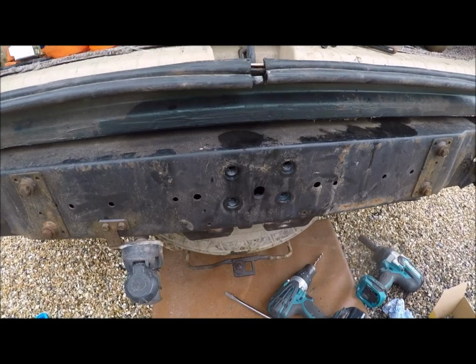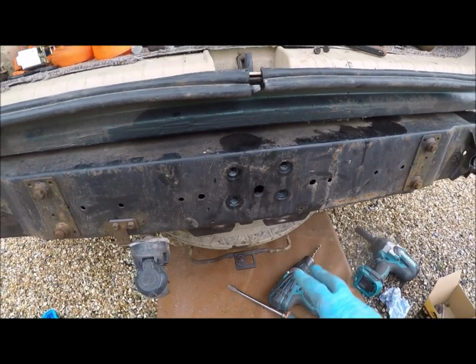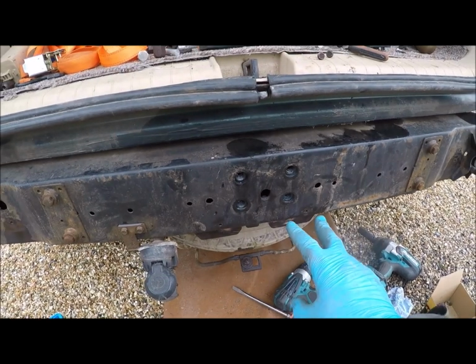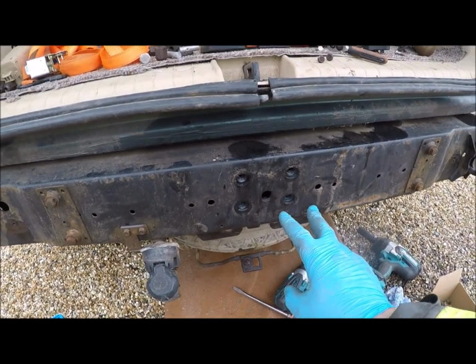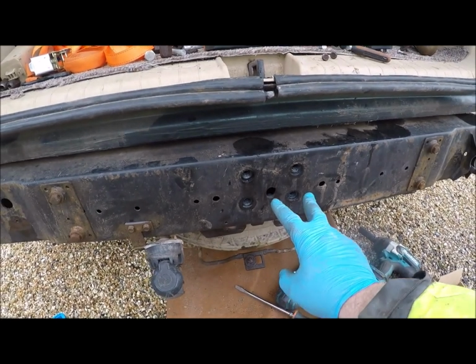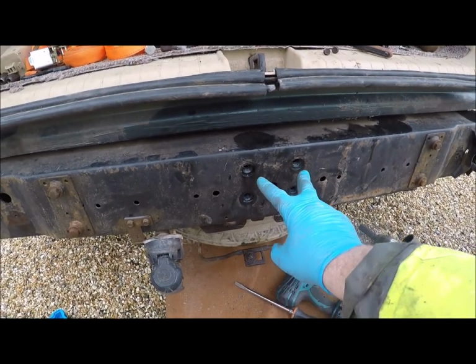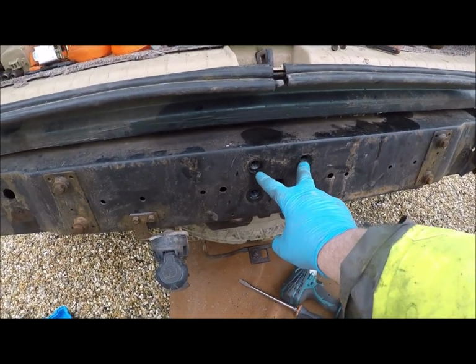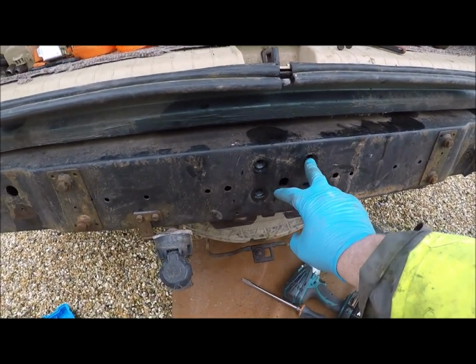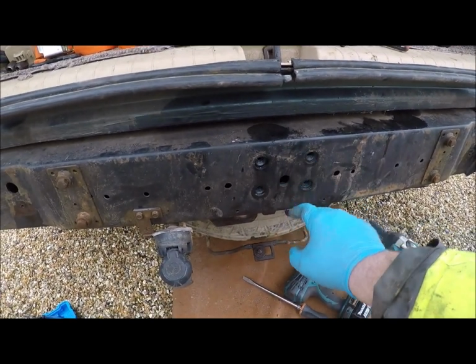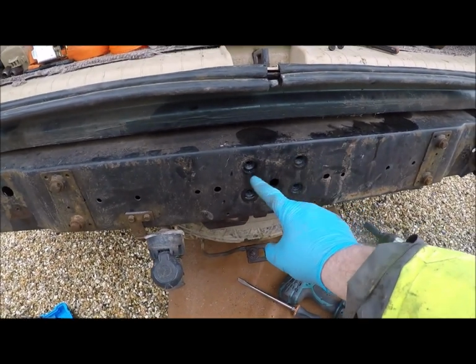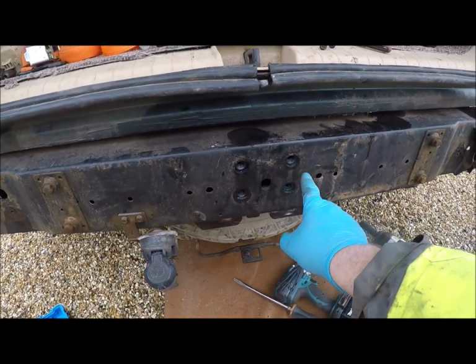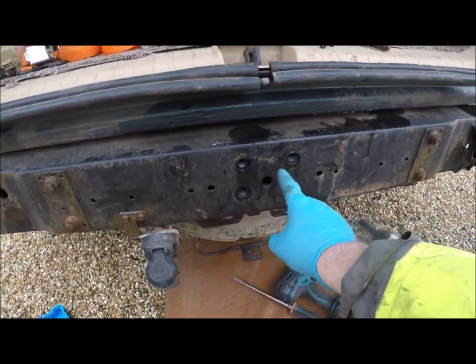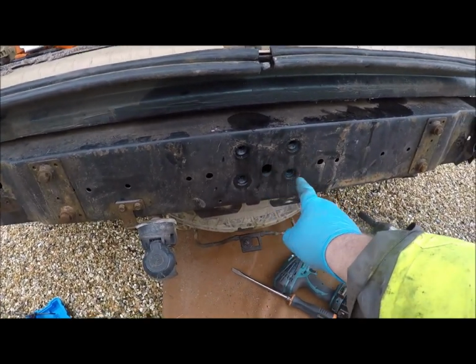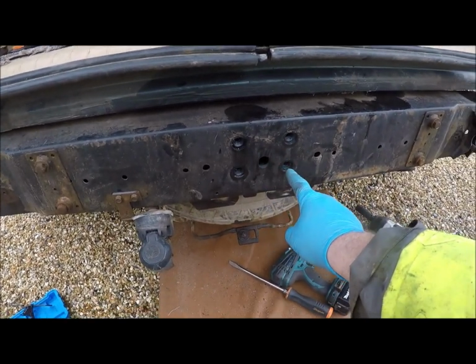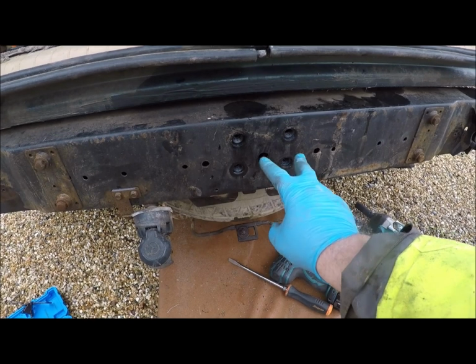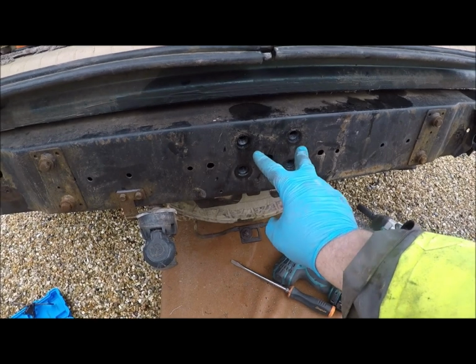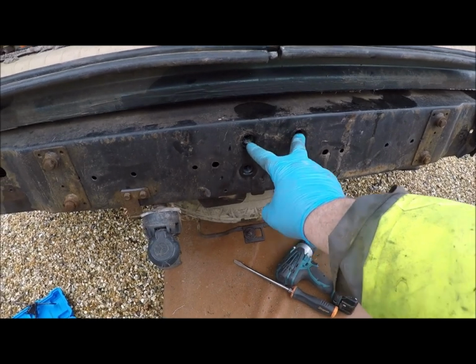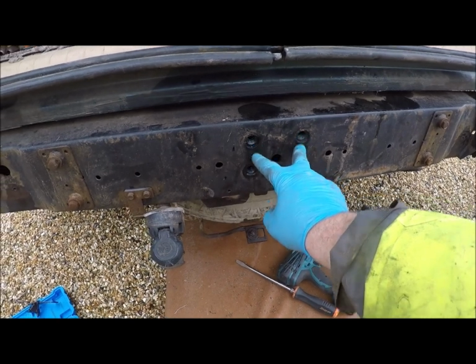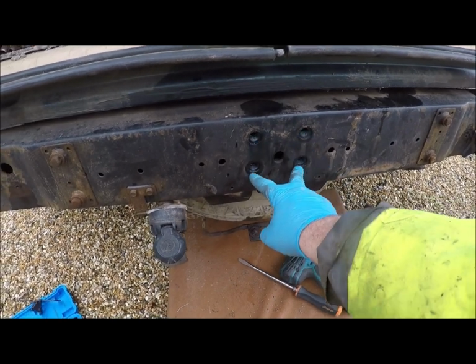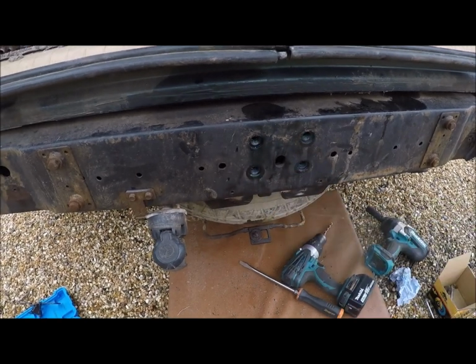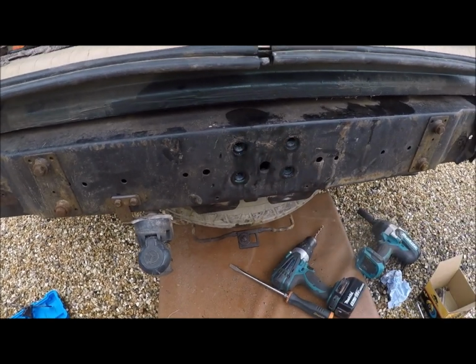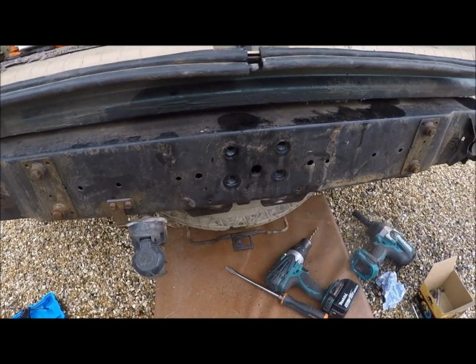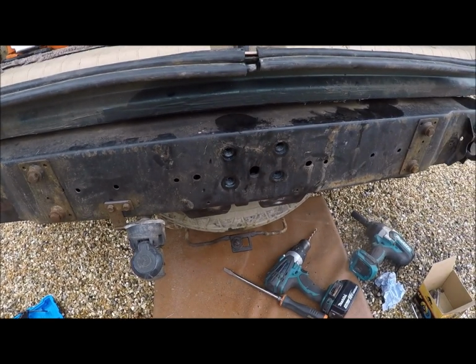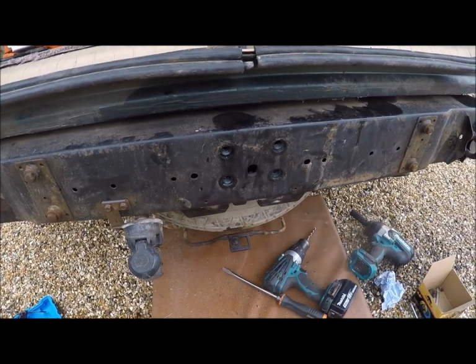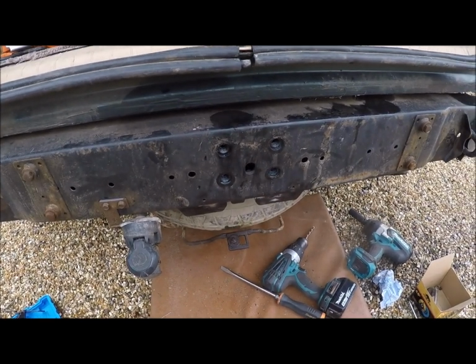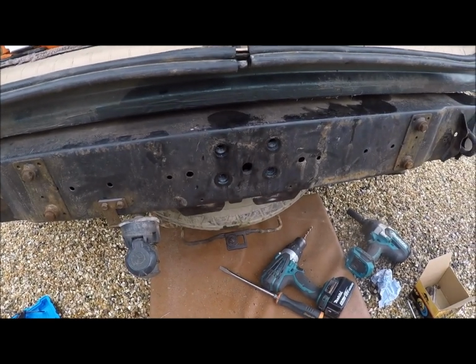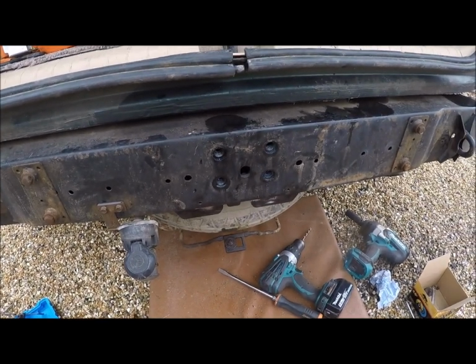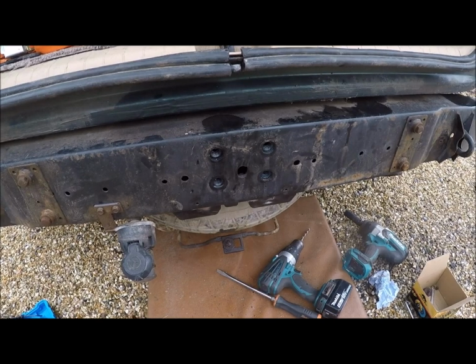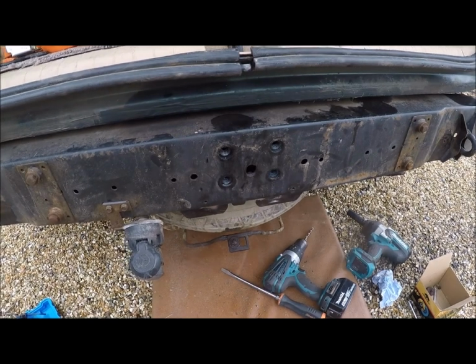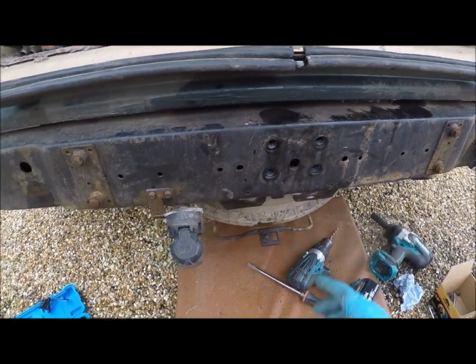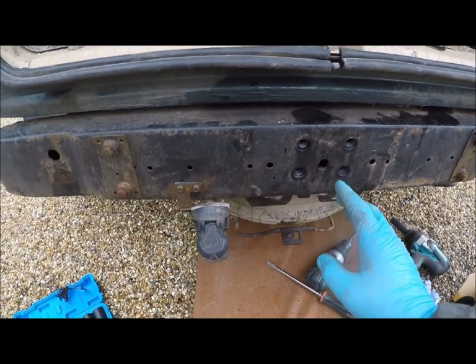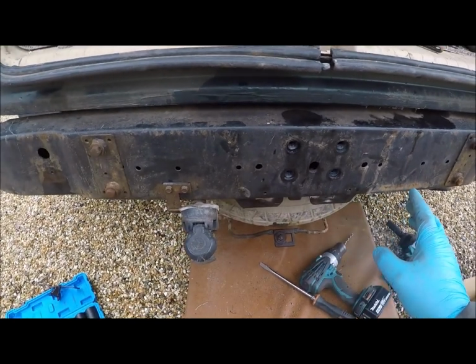Some people have just been literally using these bolts — these factory-fitted bolts — and putting their tow bar on. It's not that simple.